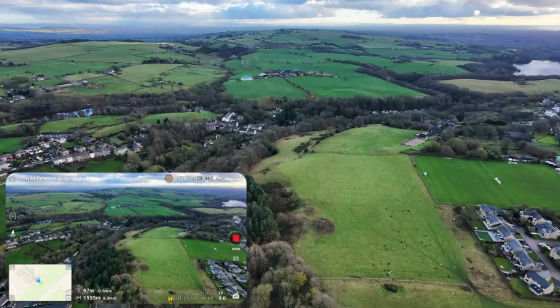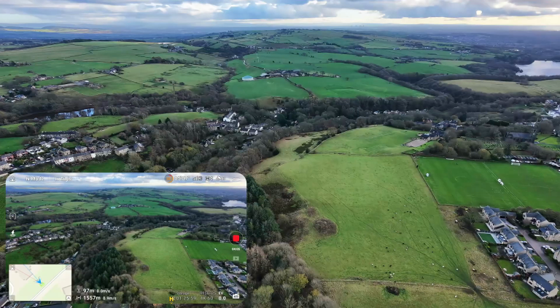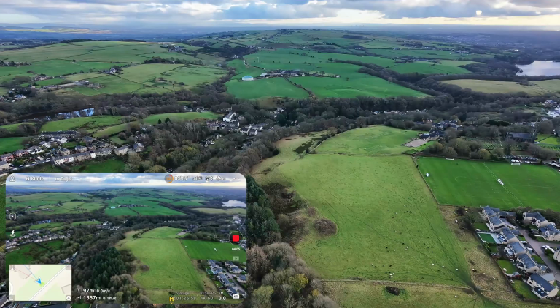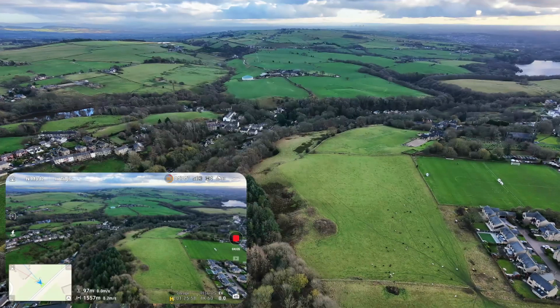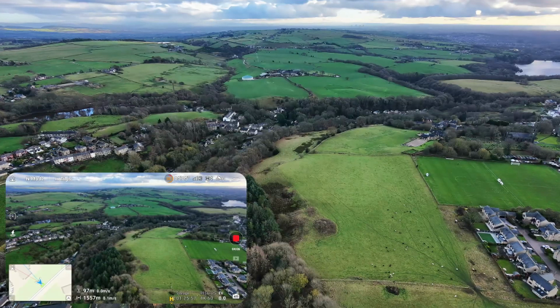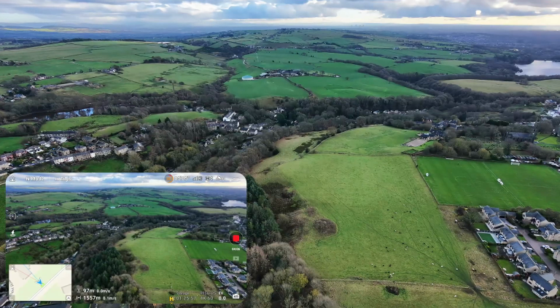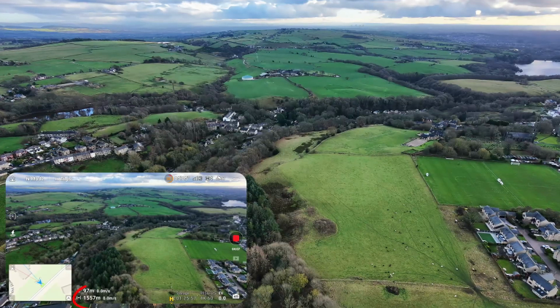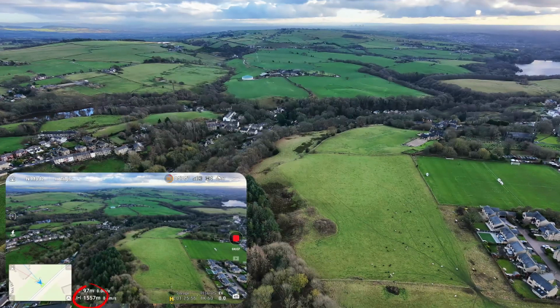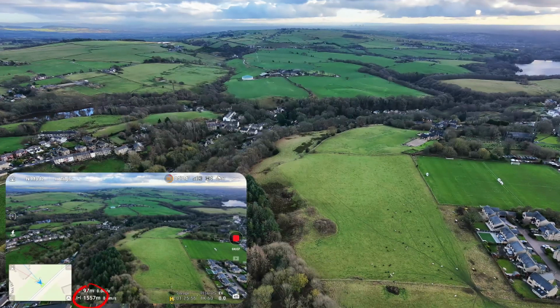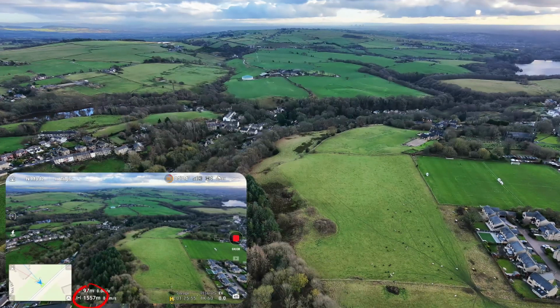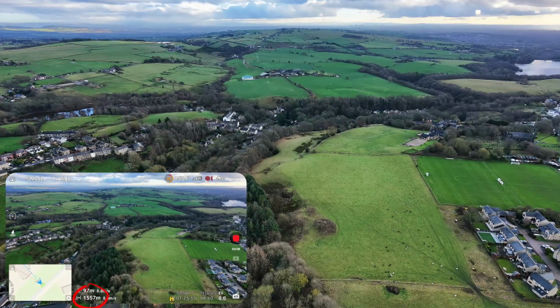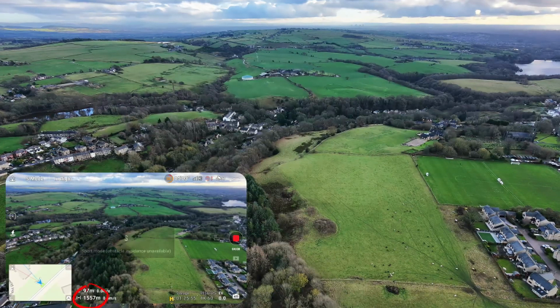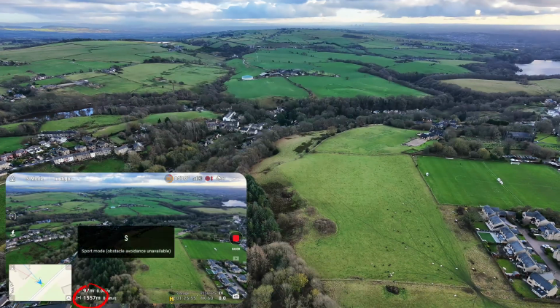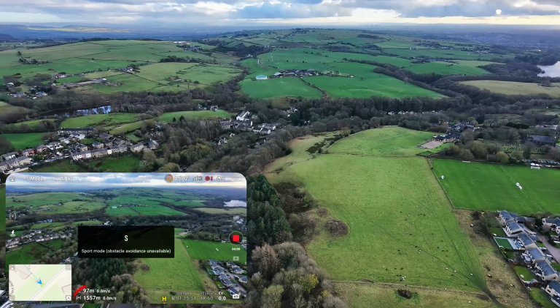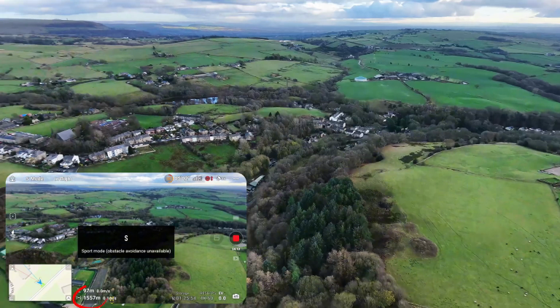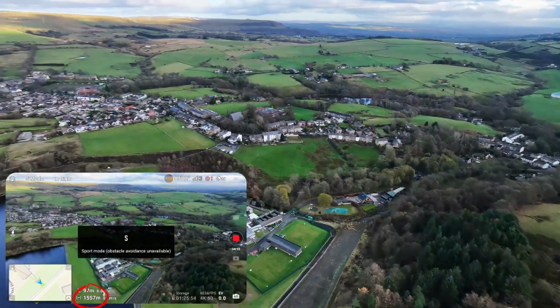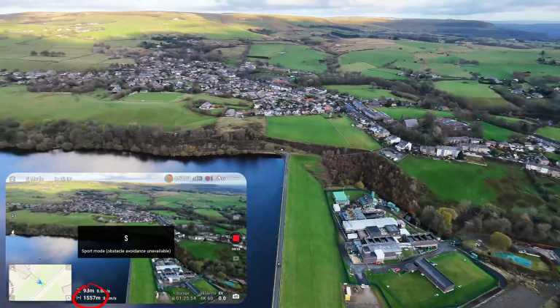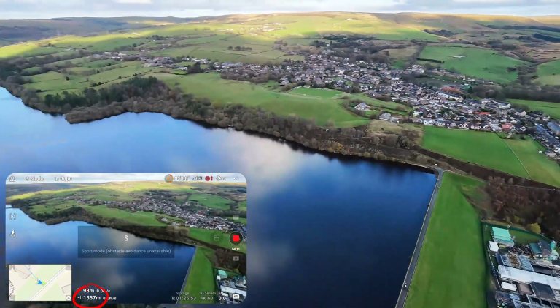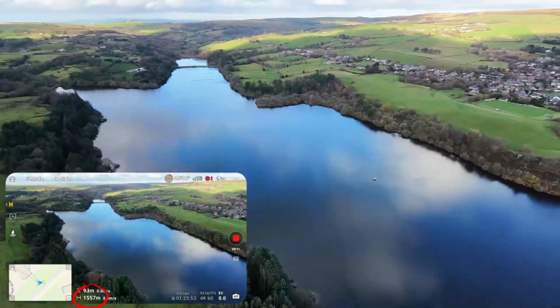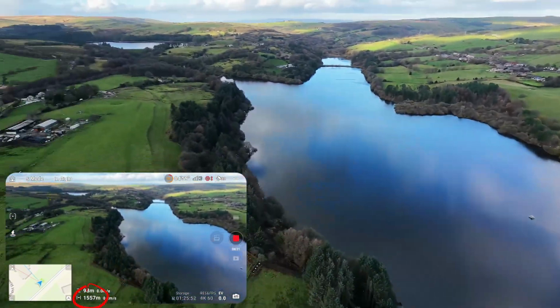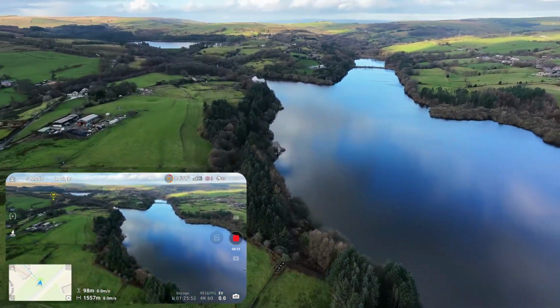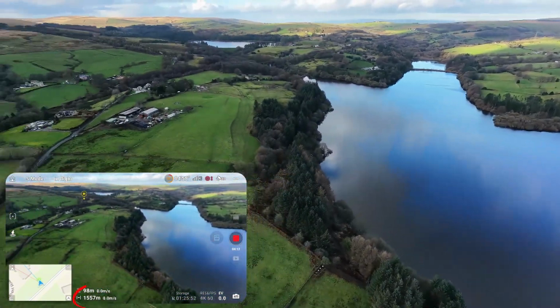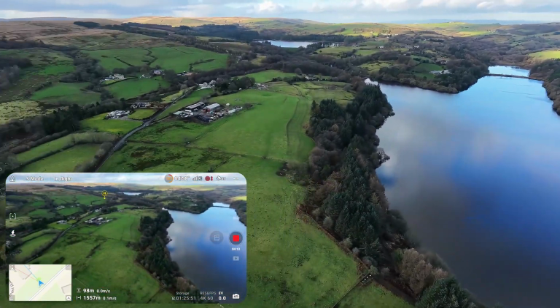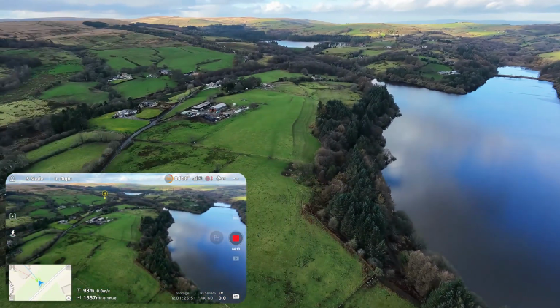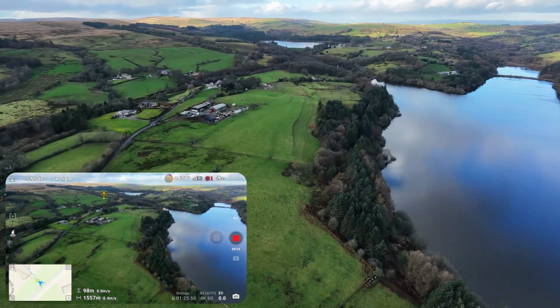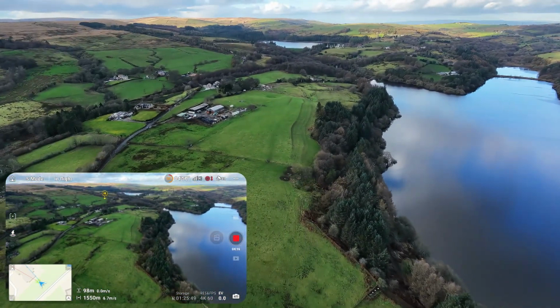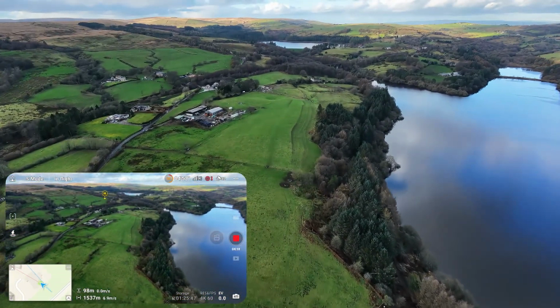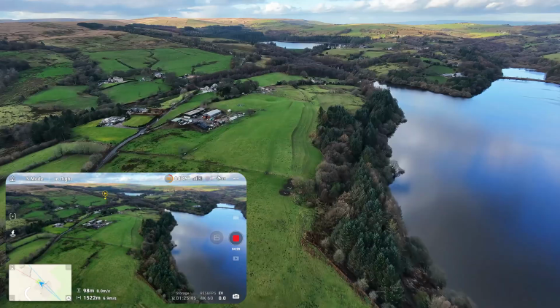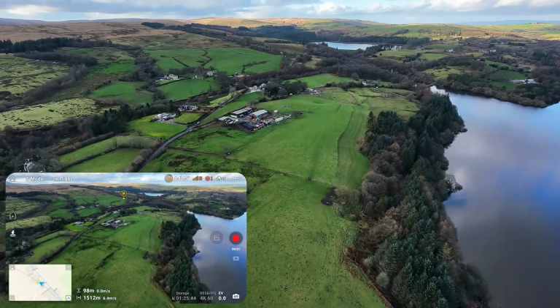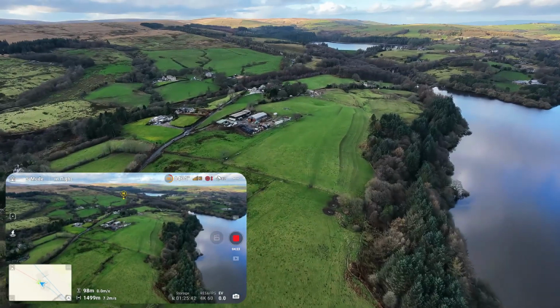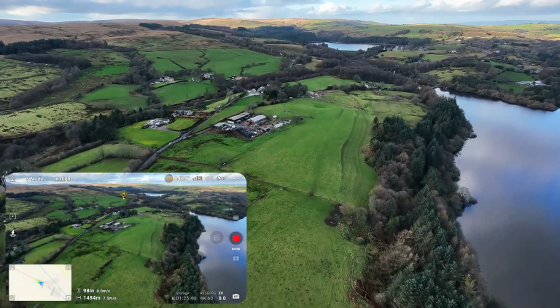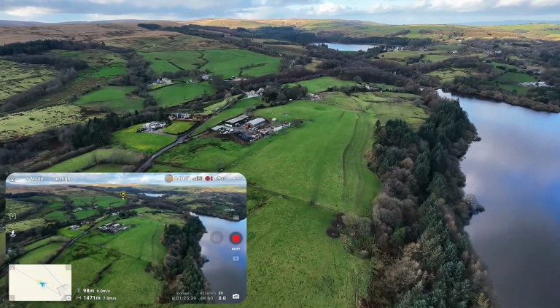I kept going and managed to hit 1,557 meters, and that's when the battery dropped to 52%. This is when I decided to head back, thinking 50% was going to be enough to get the drone home safely.